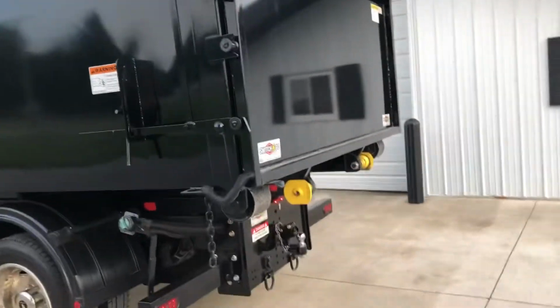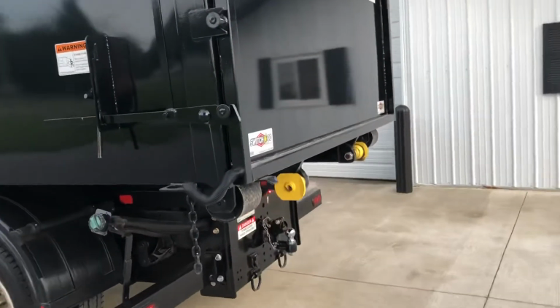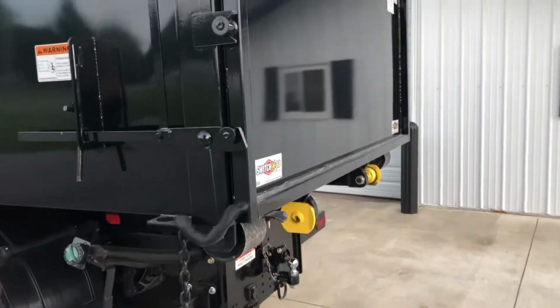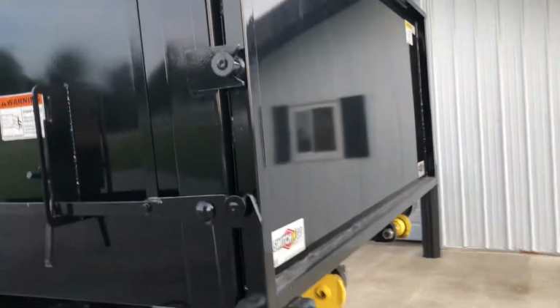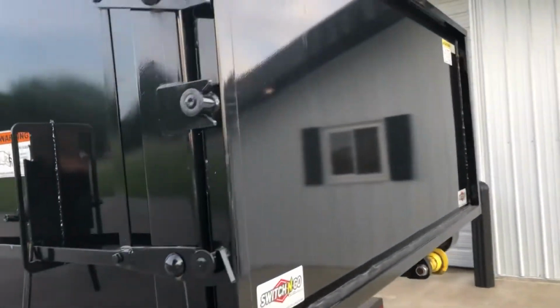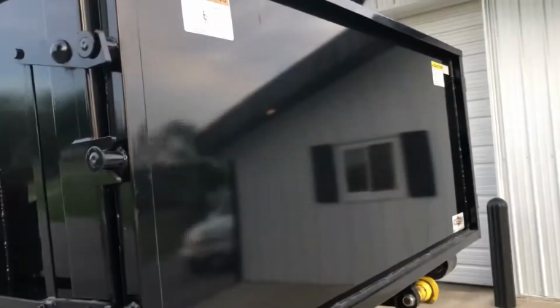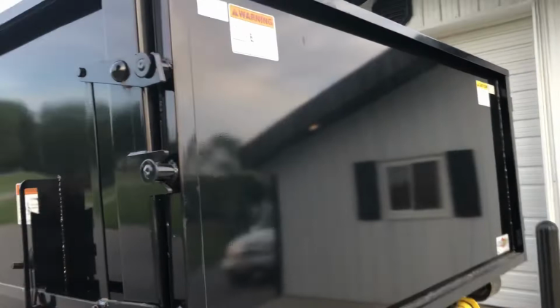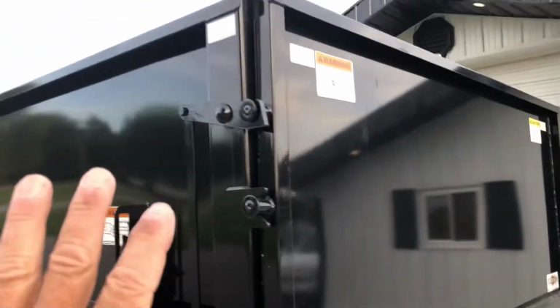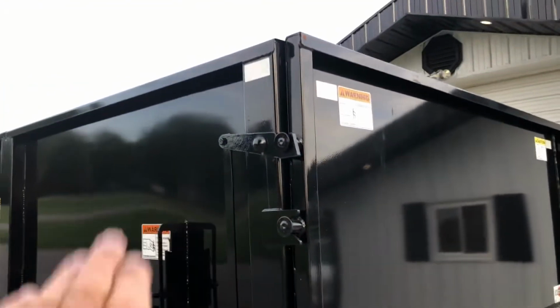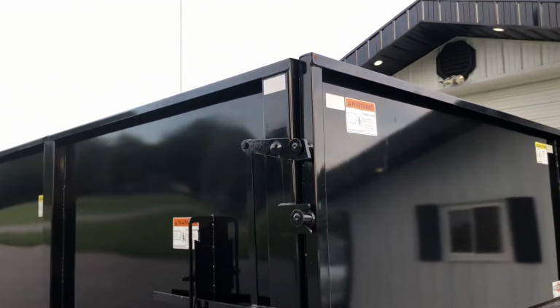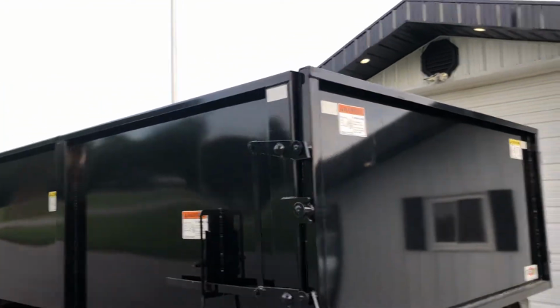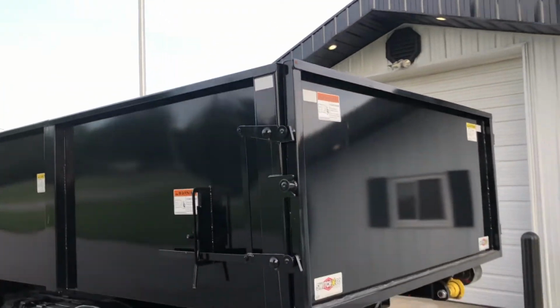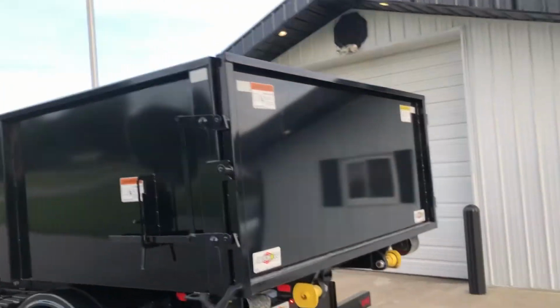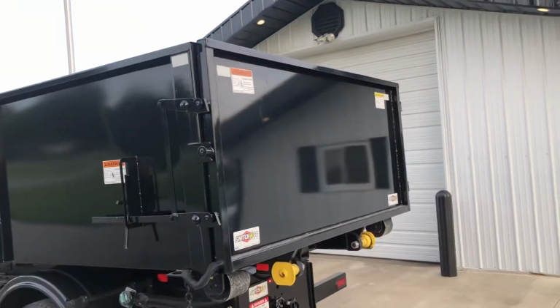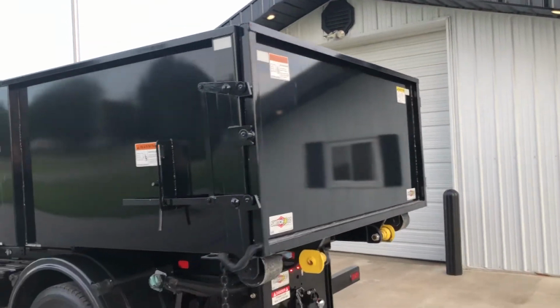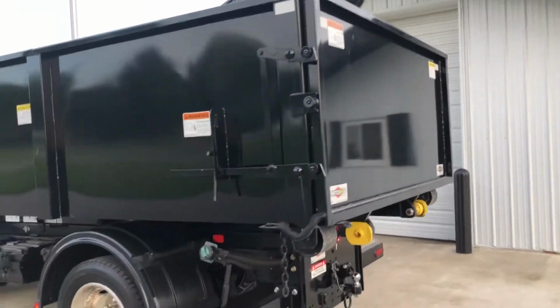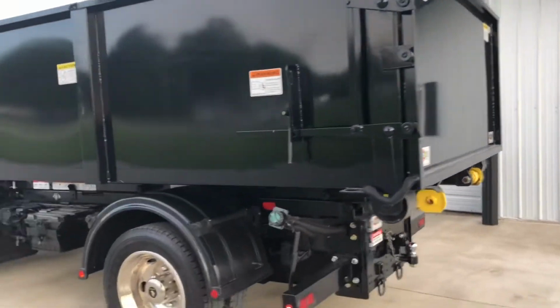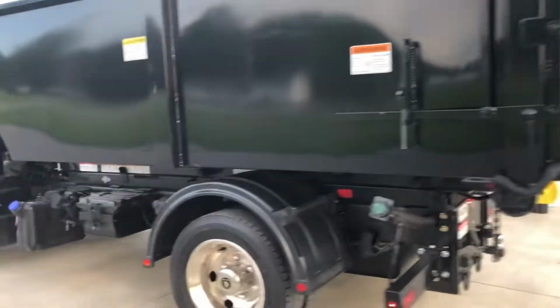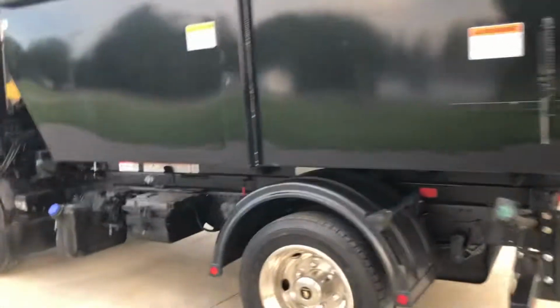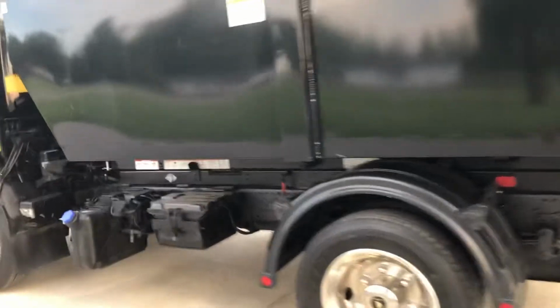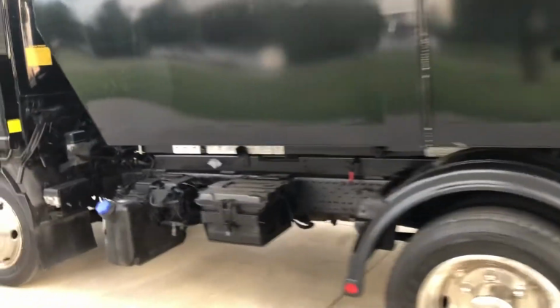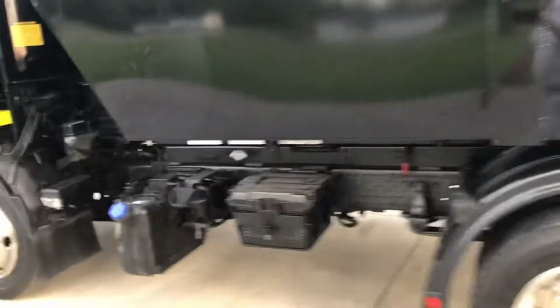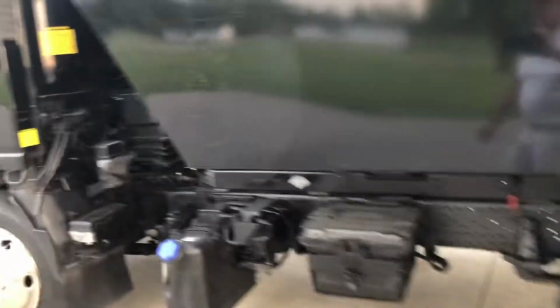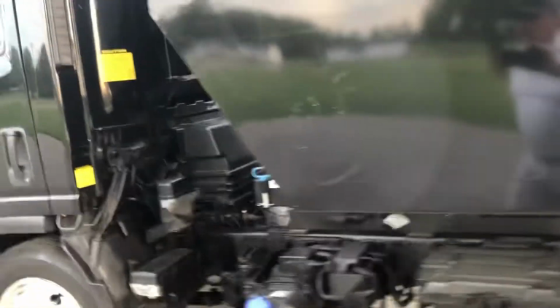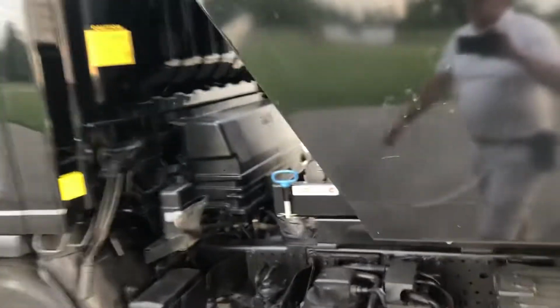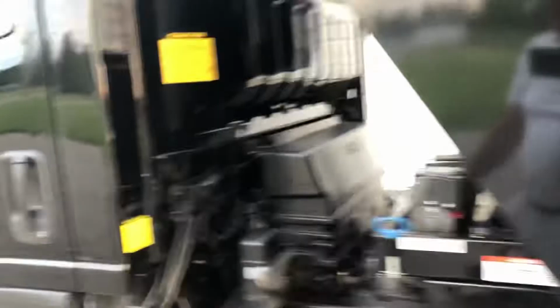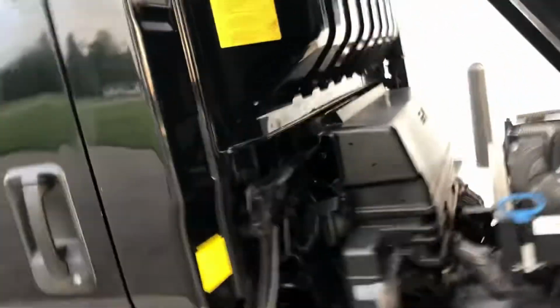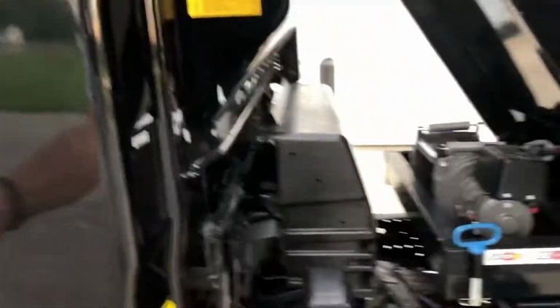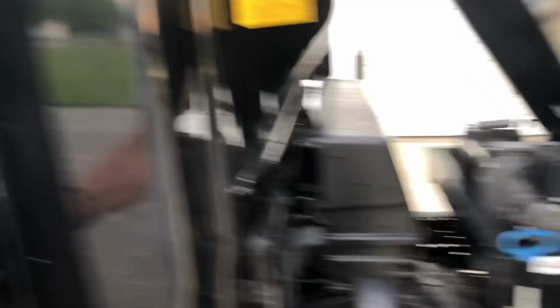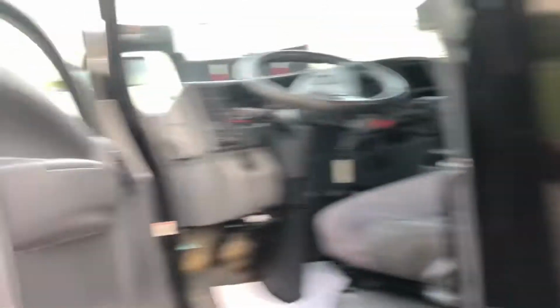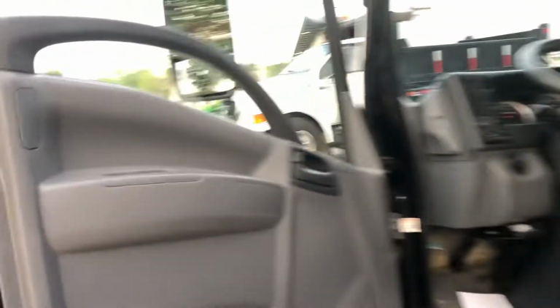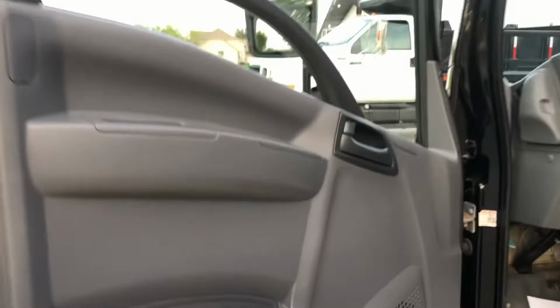This all unhinges and opens totally up. You can get a lid for the top of that and blow chips in as the guys do. Here's your batteries and your DEF tank.